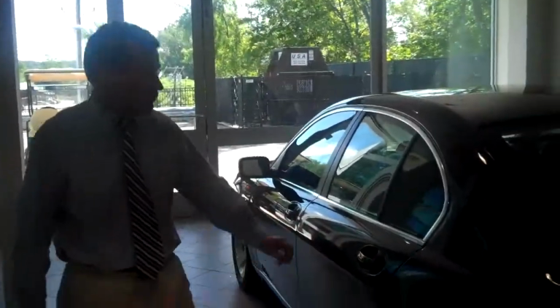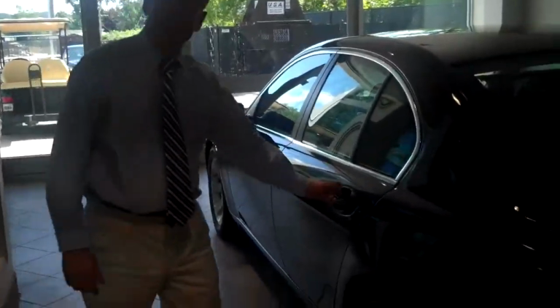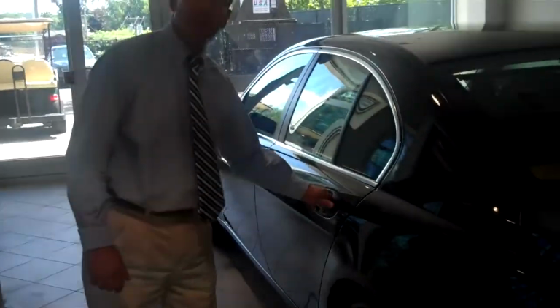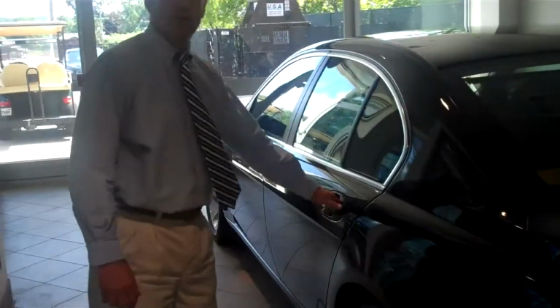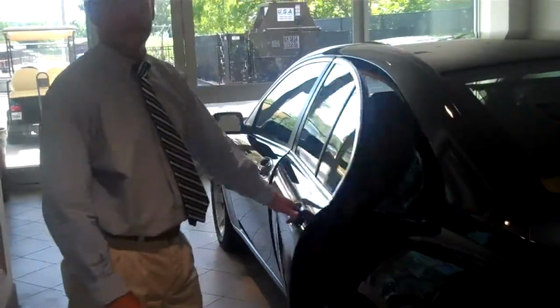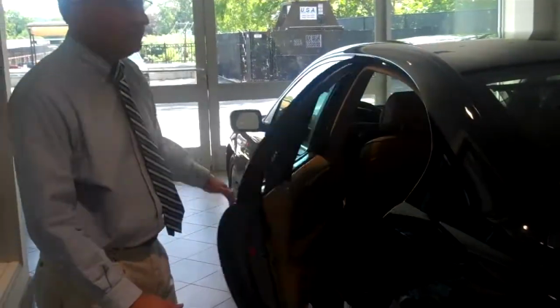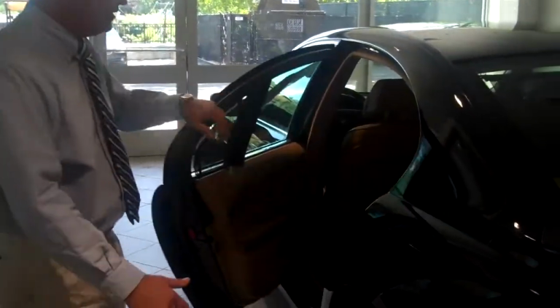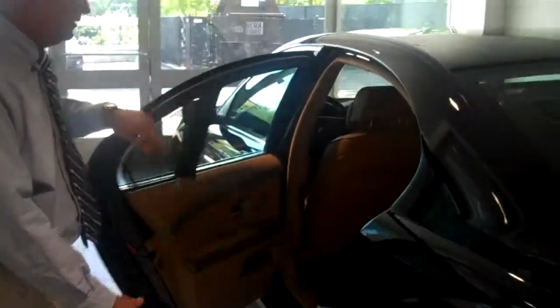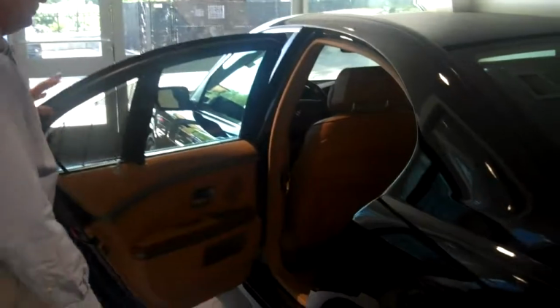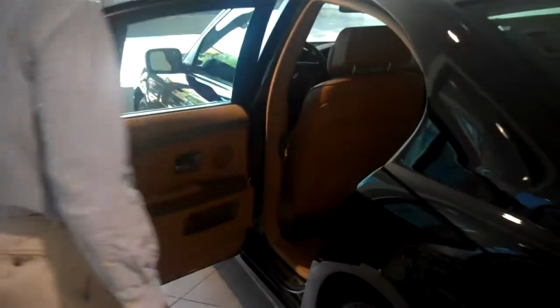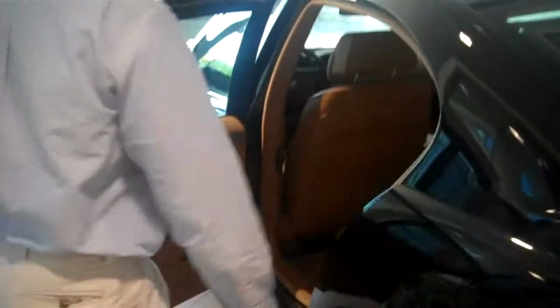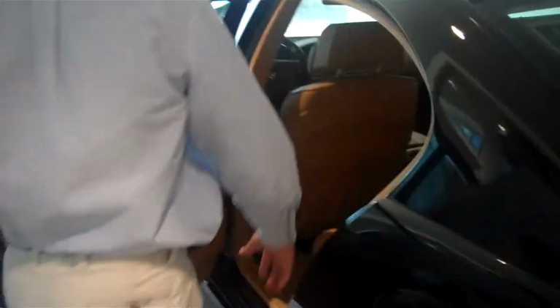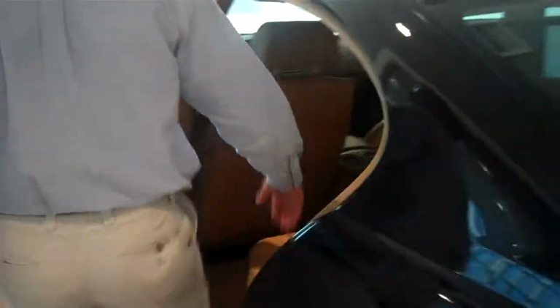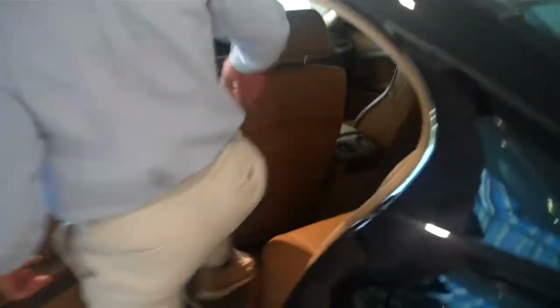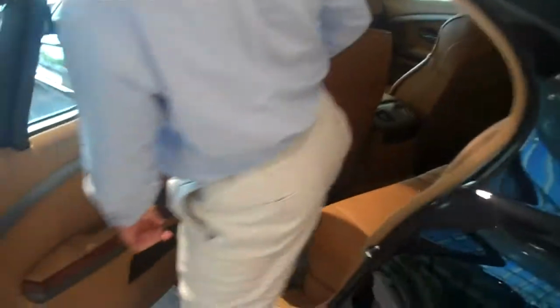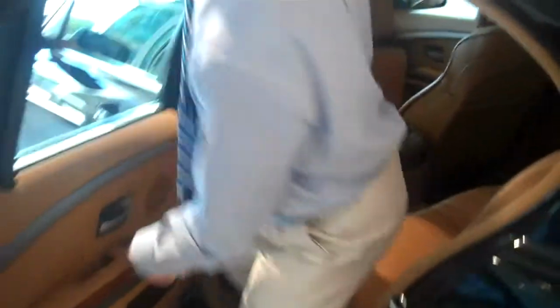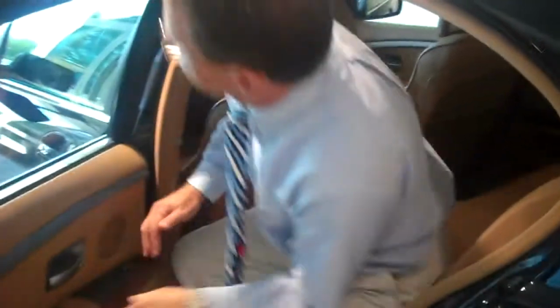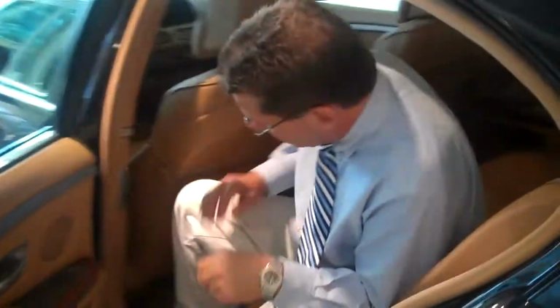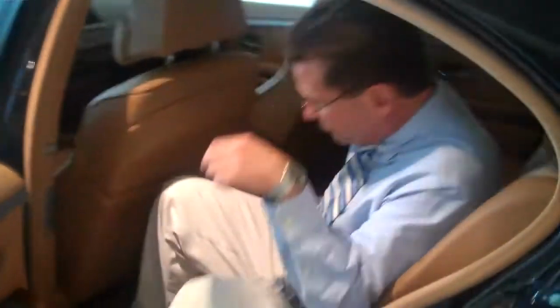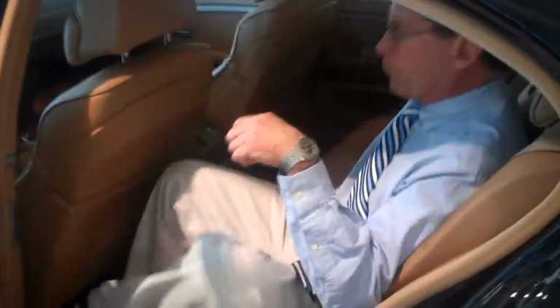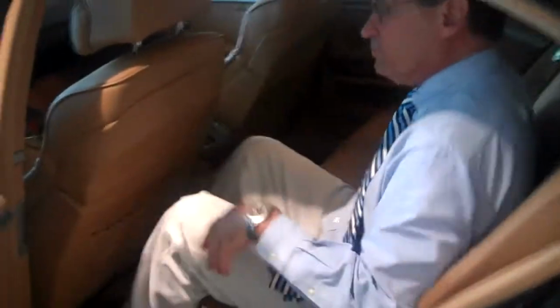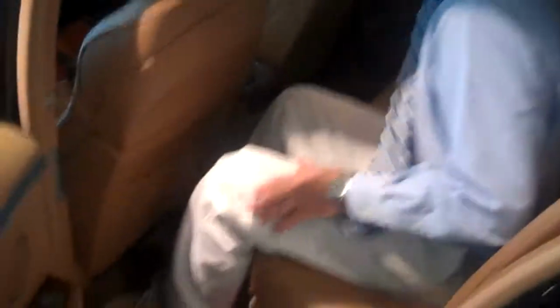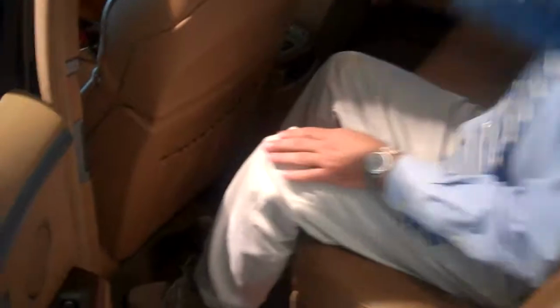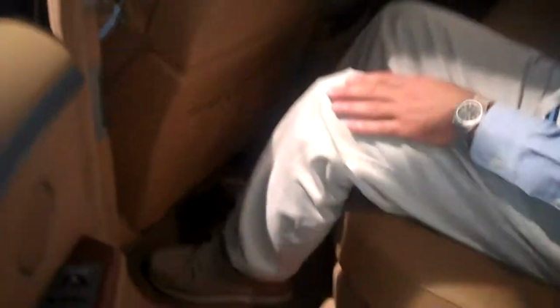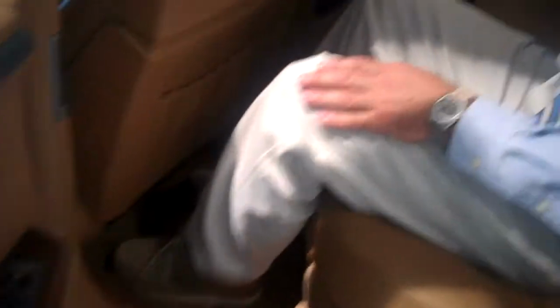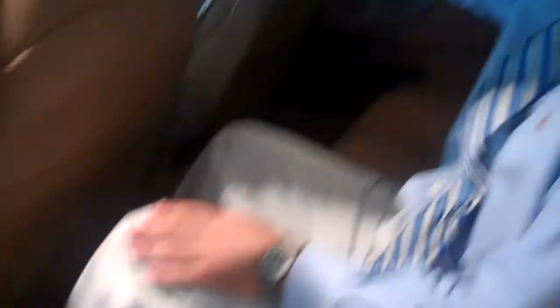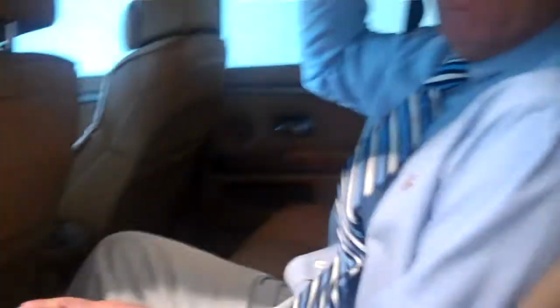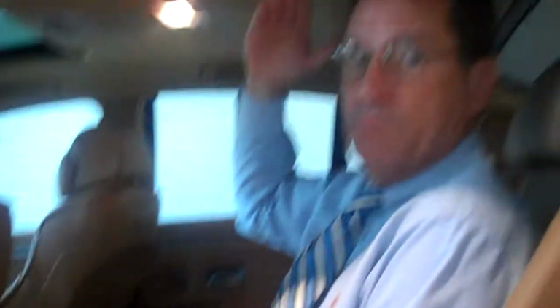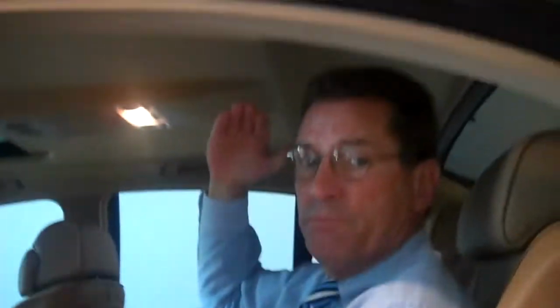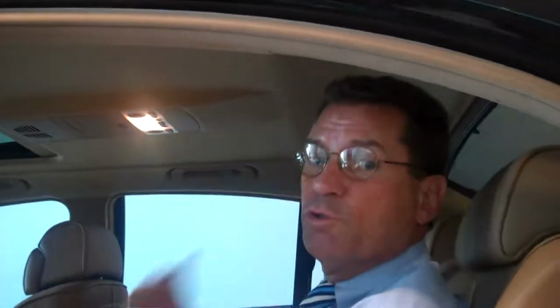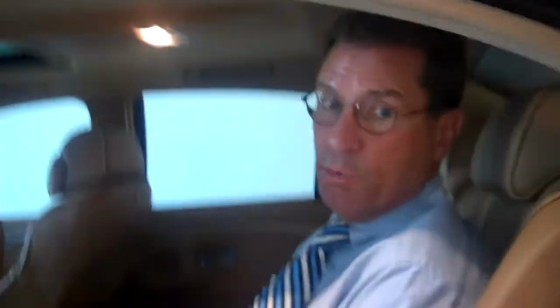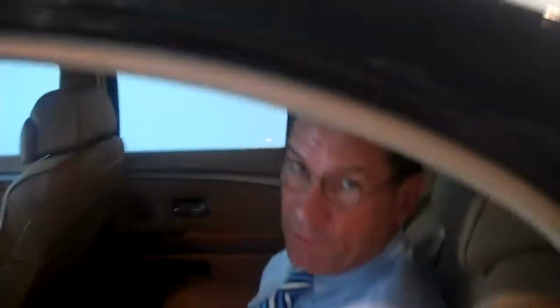There is lots of room in this back seat. Easy in. Lots of leg room. Lots of head room. Super comfortable.